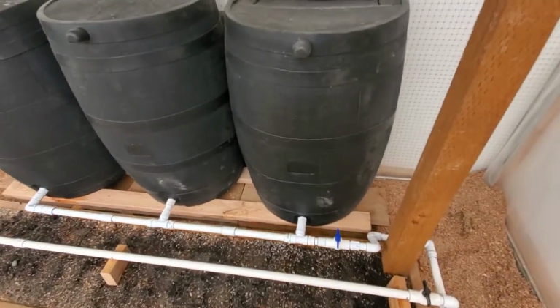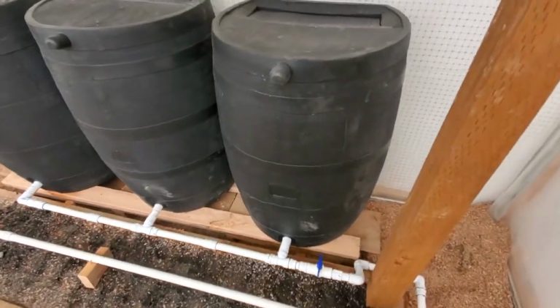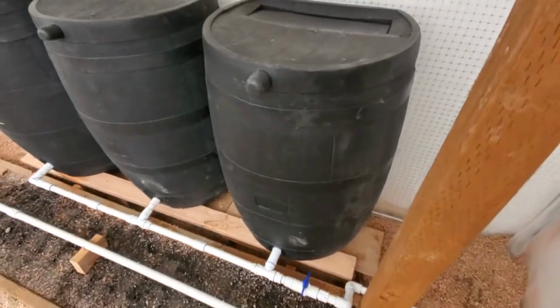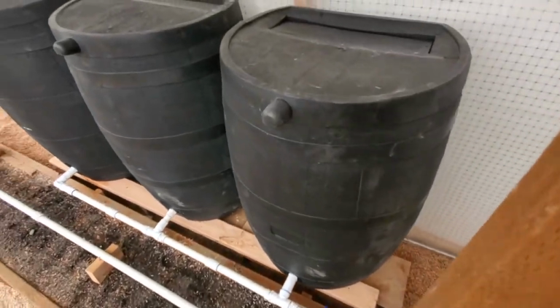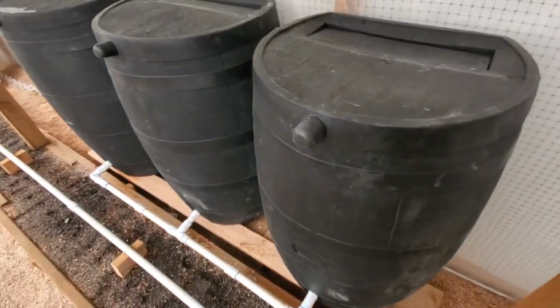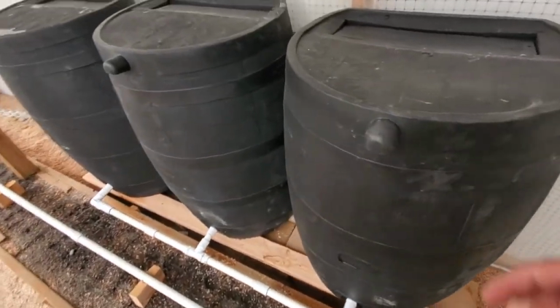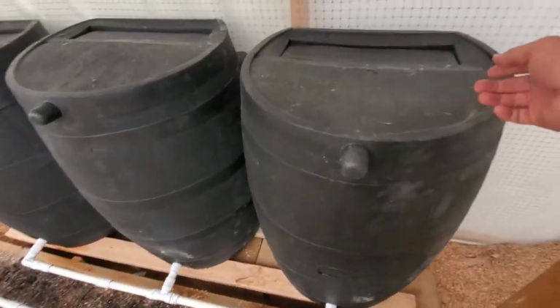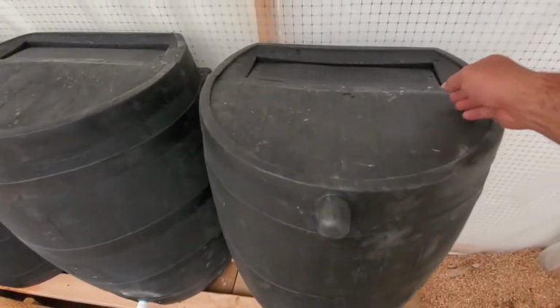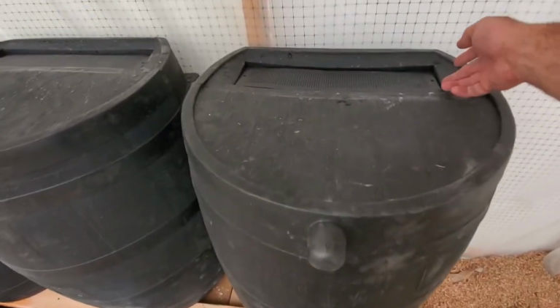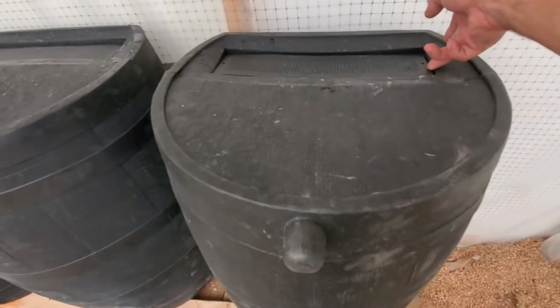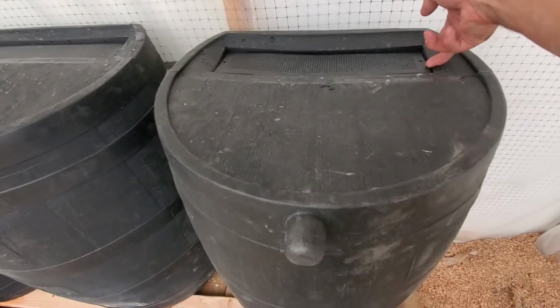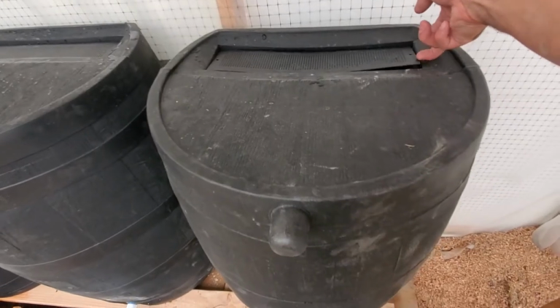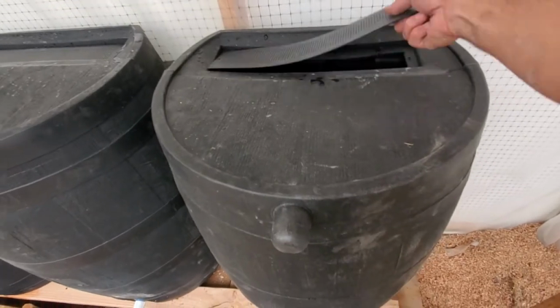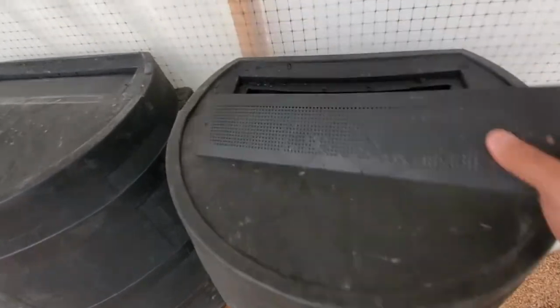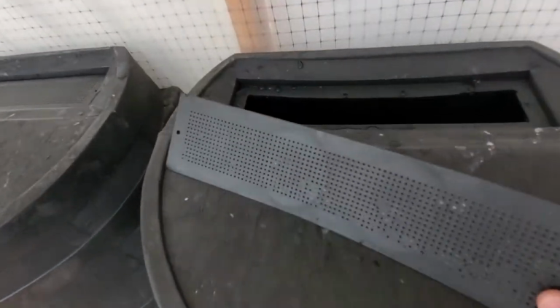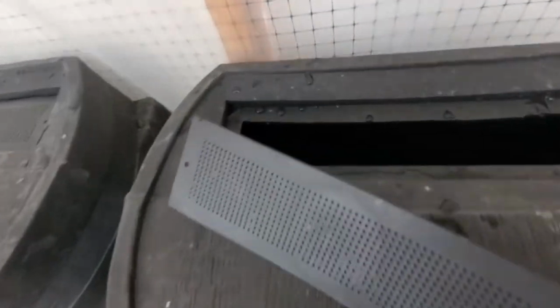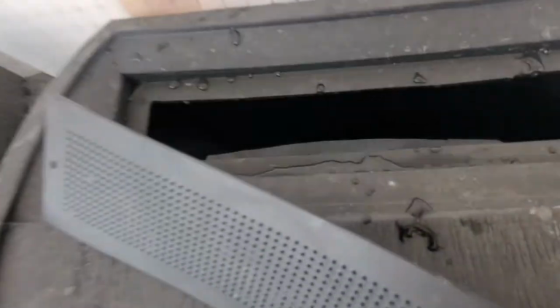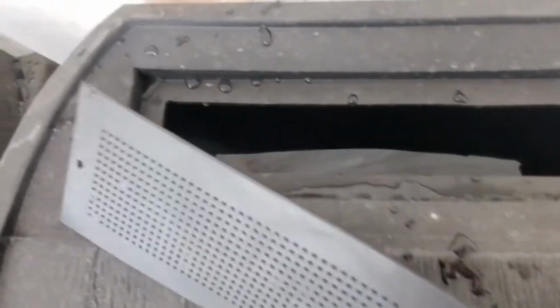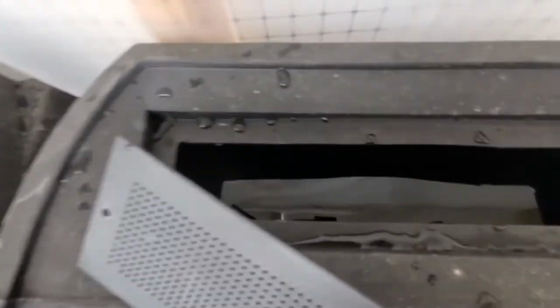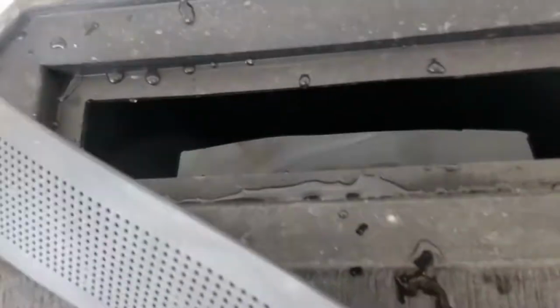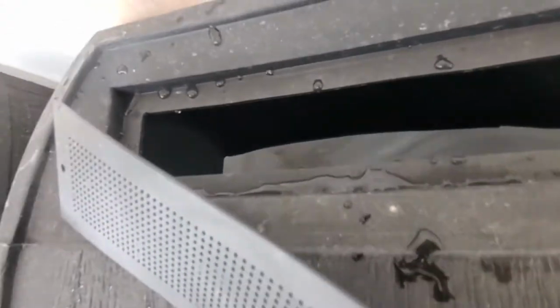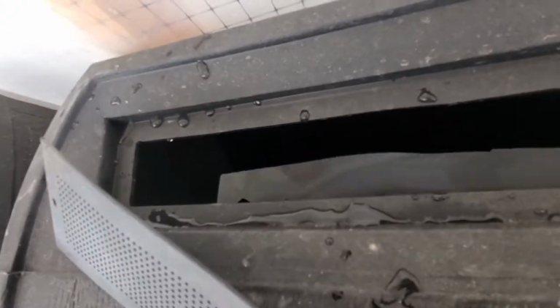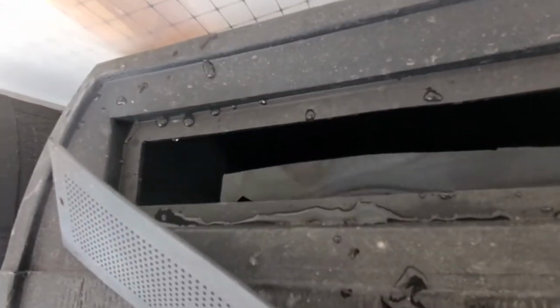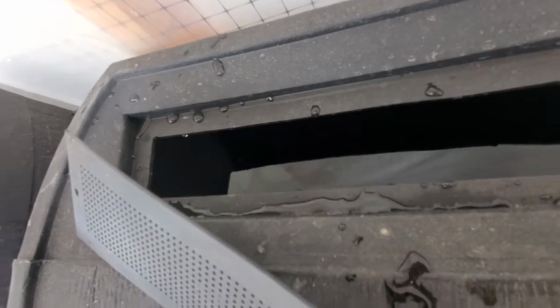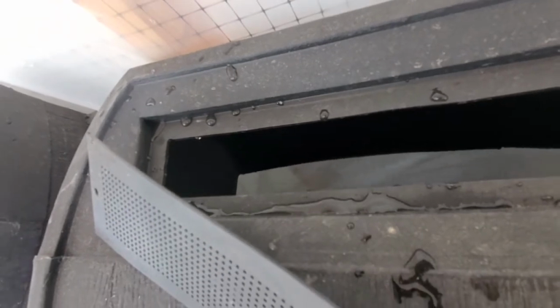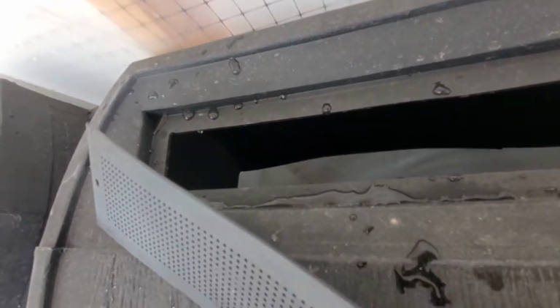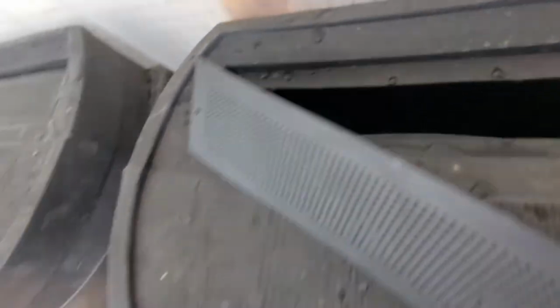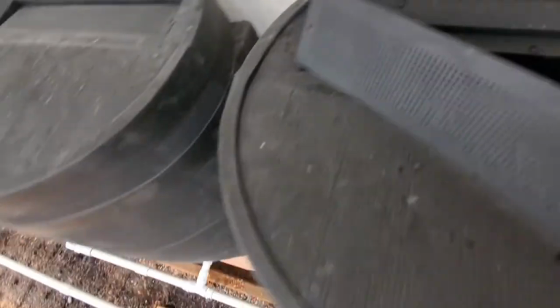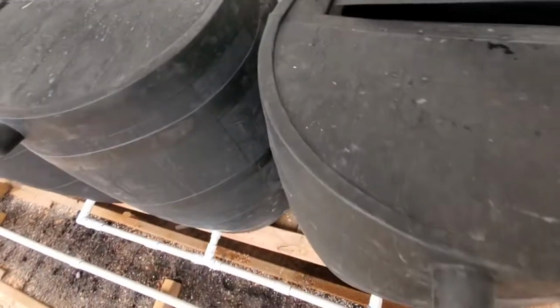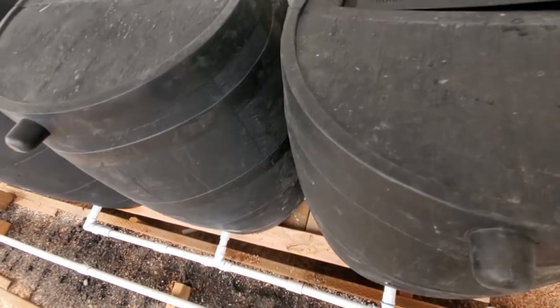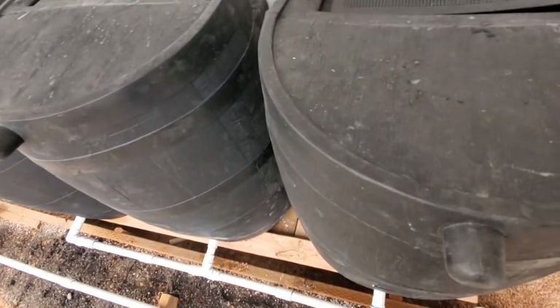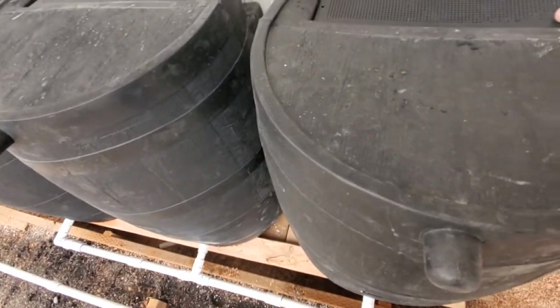As you can see in here — let's see if I can show you — you can see the water in there. I've got them filled up pretty good right now.